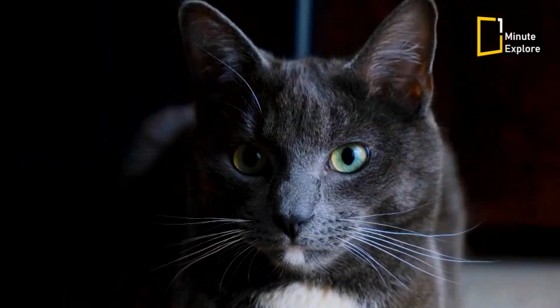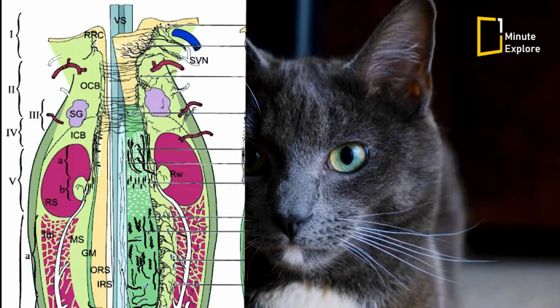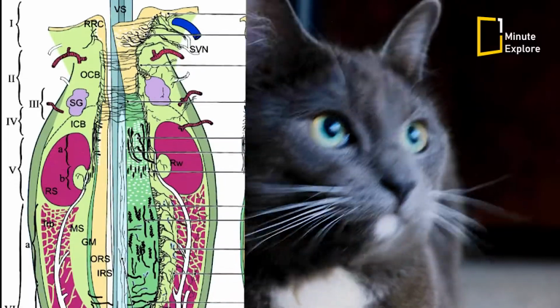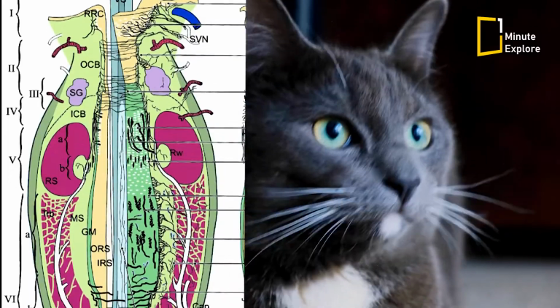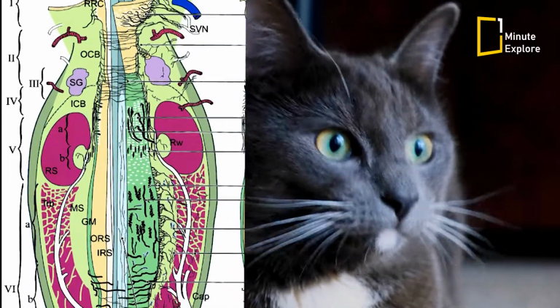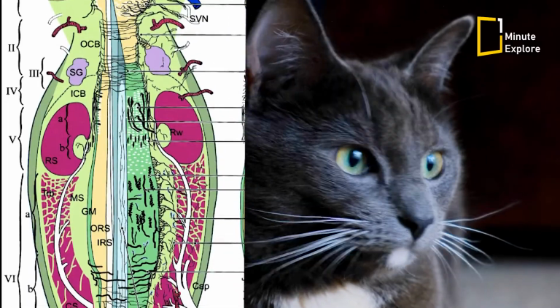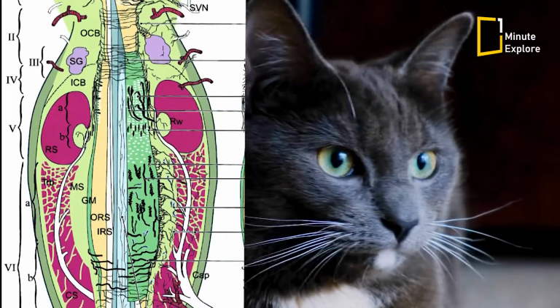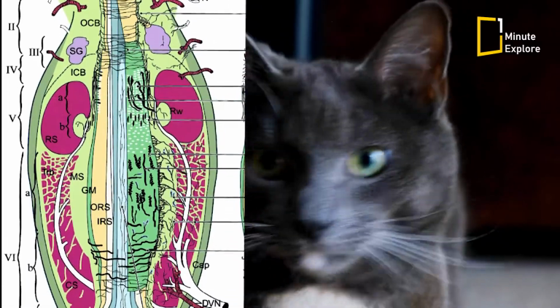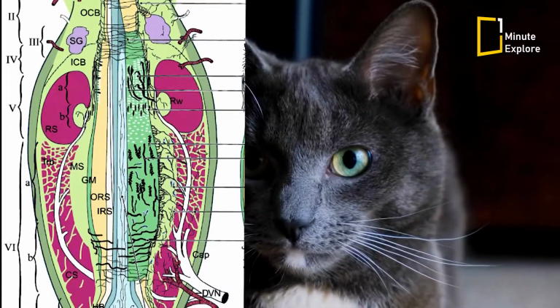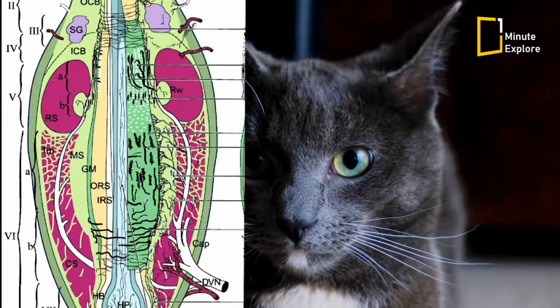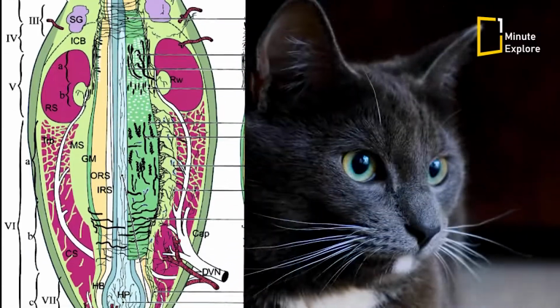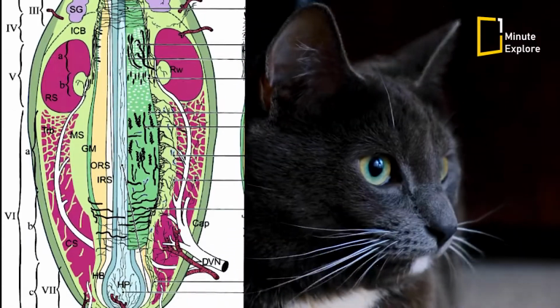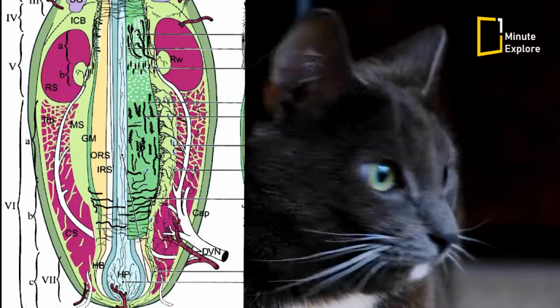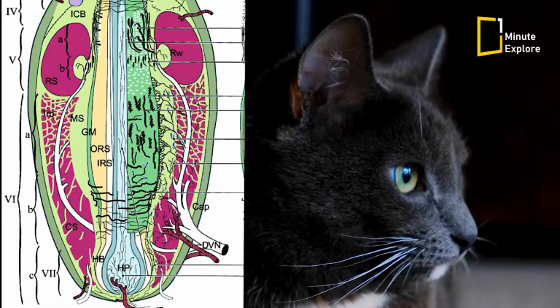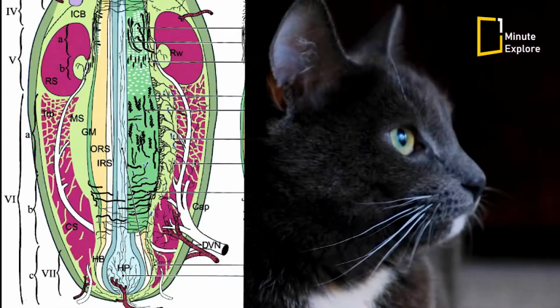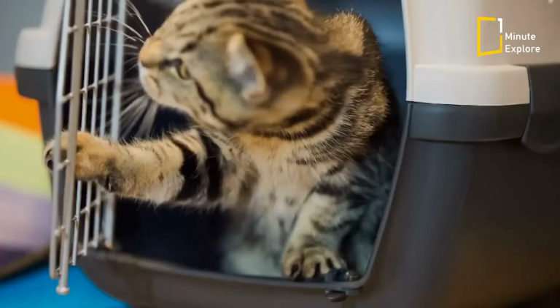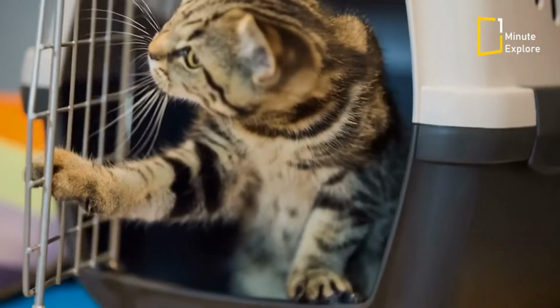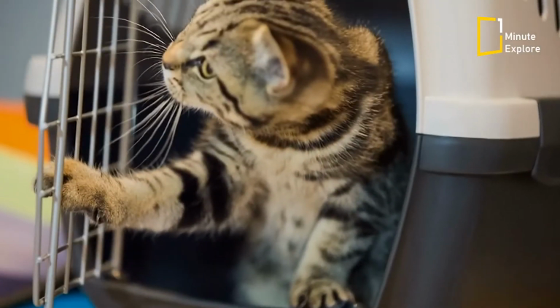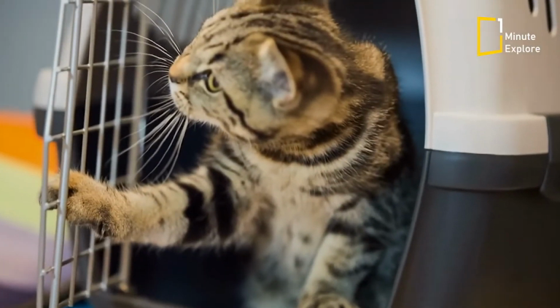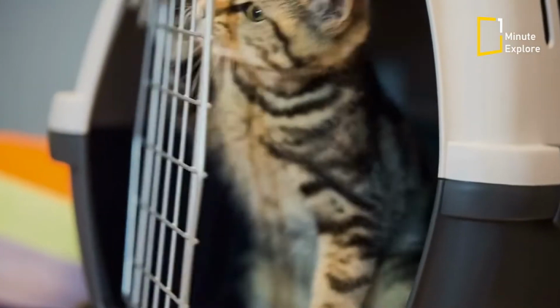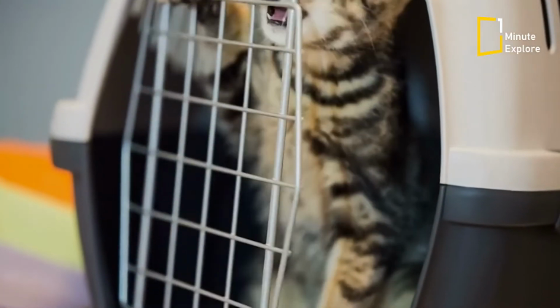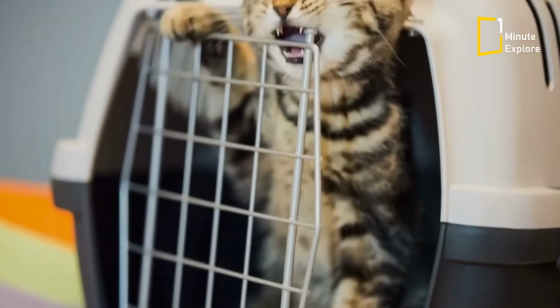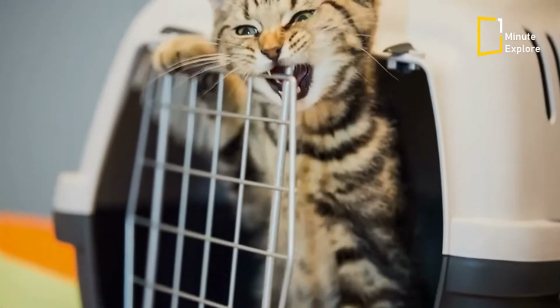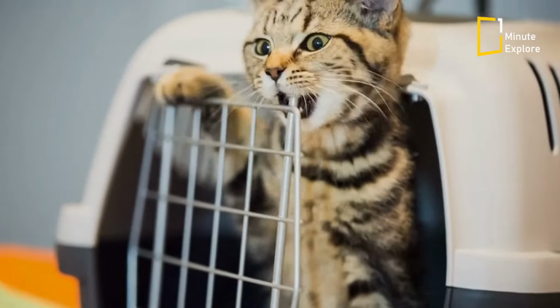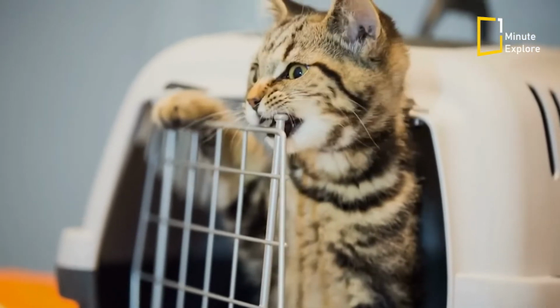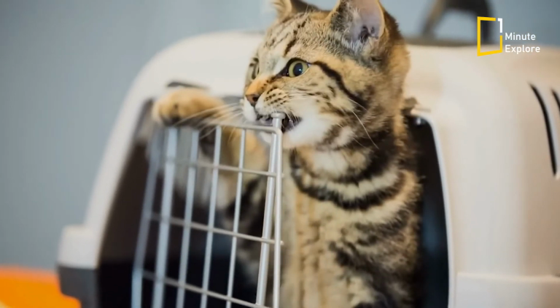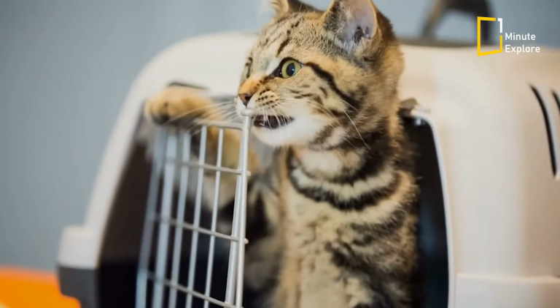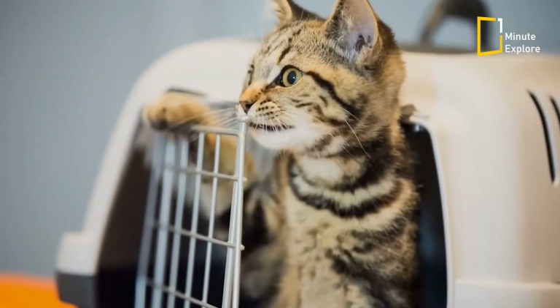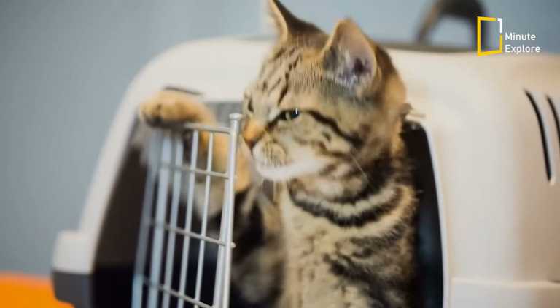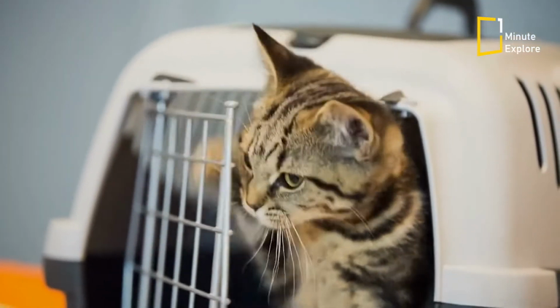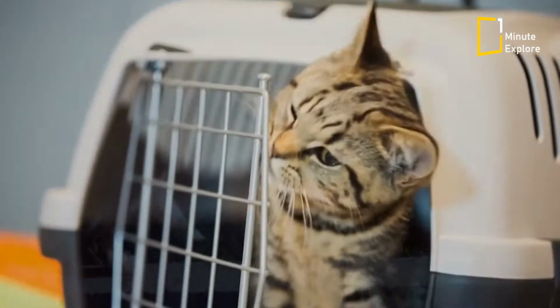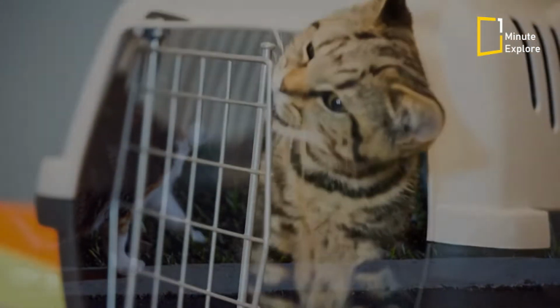At the base is a follicle packed with nerve endings, which makes this coarse fur extremely sensitive. Simple contact with whiskers enables the cat to determine the position, size, and texture of an object.